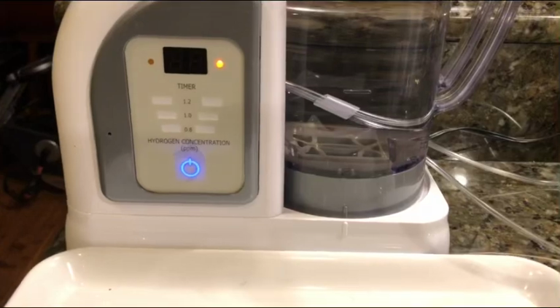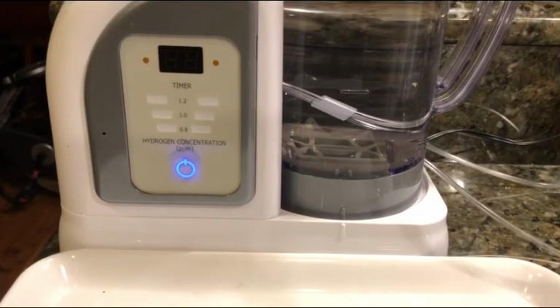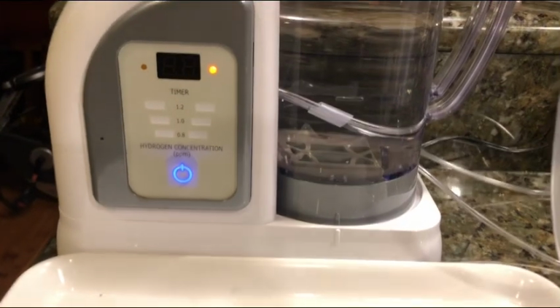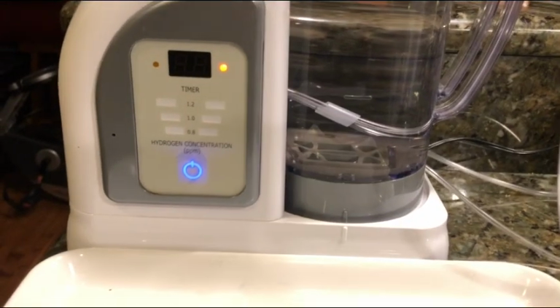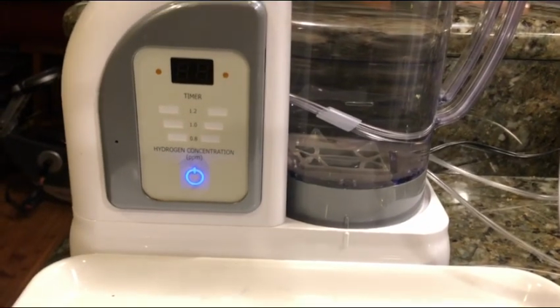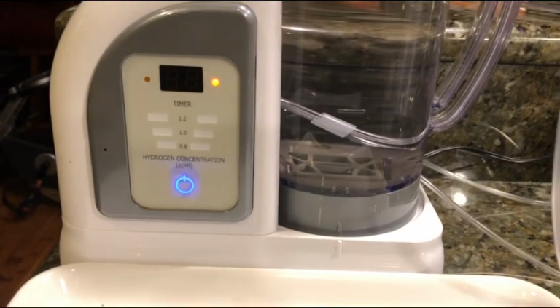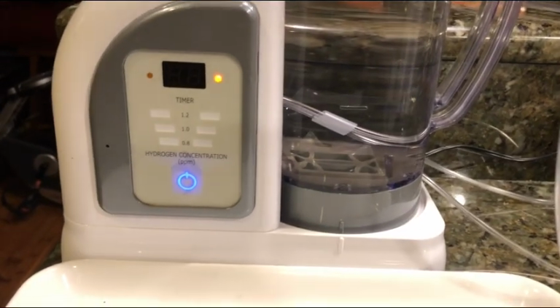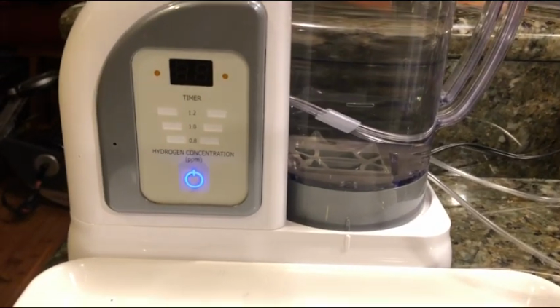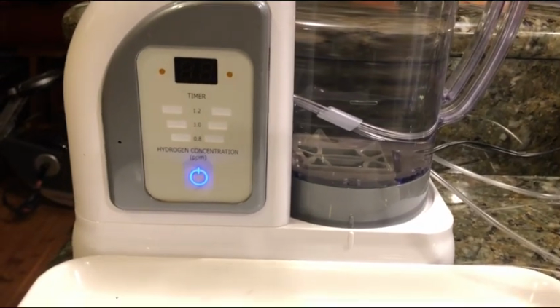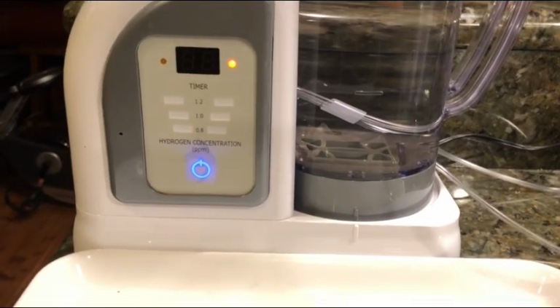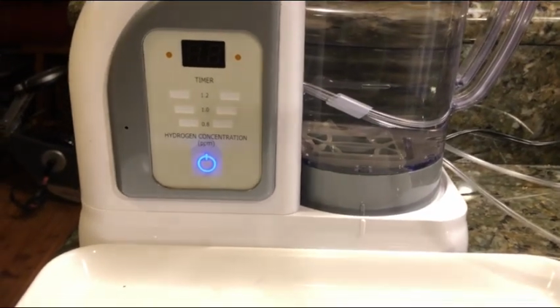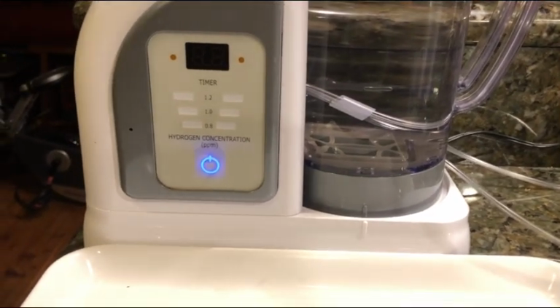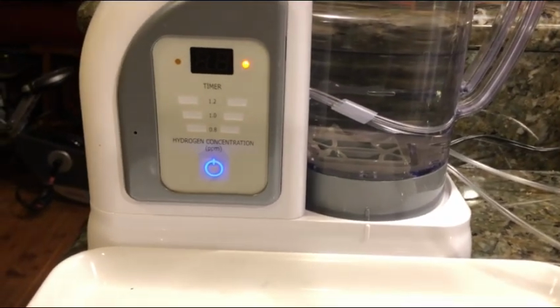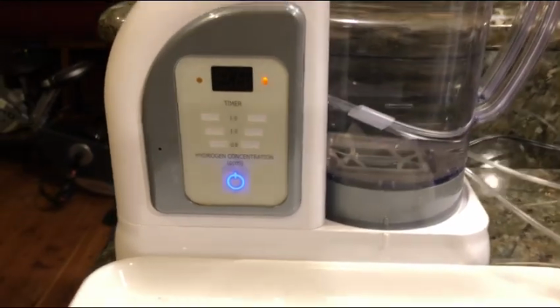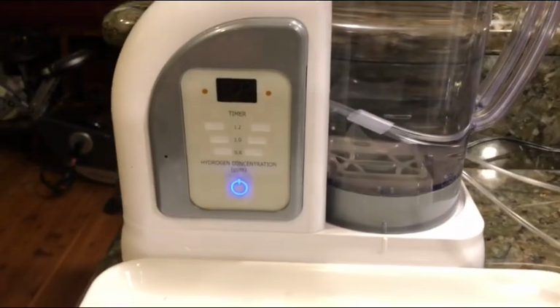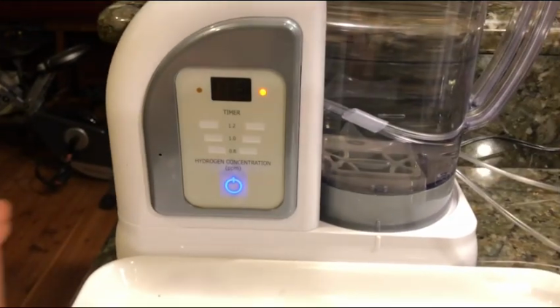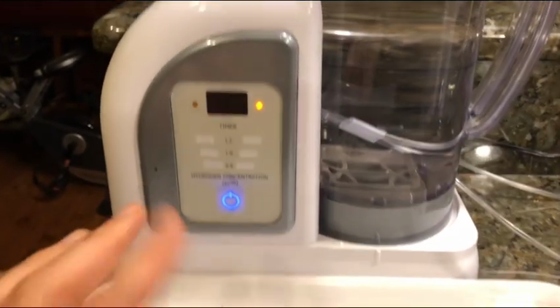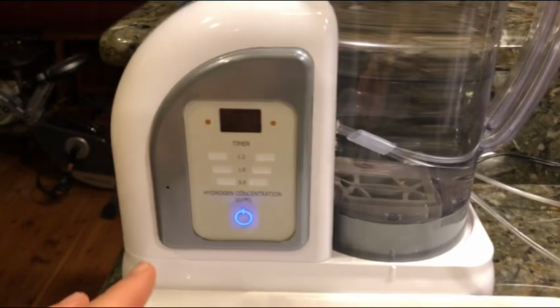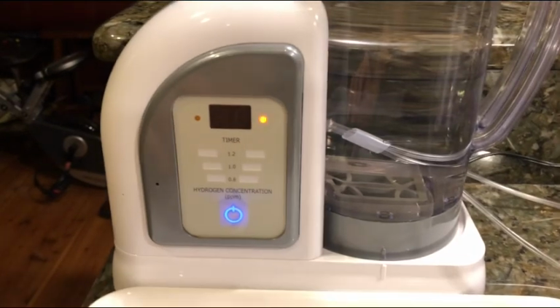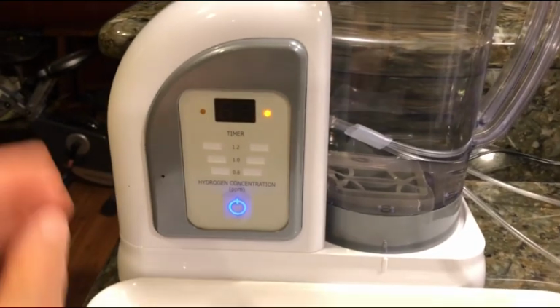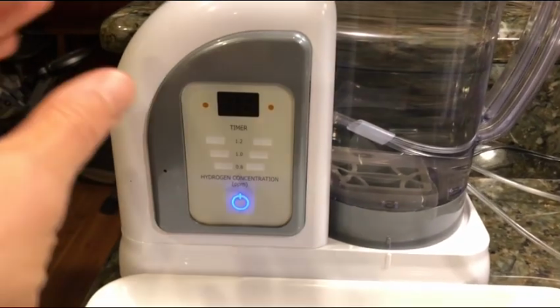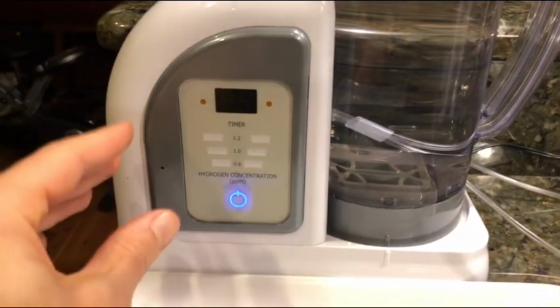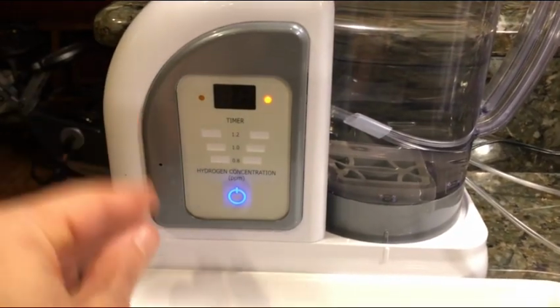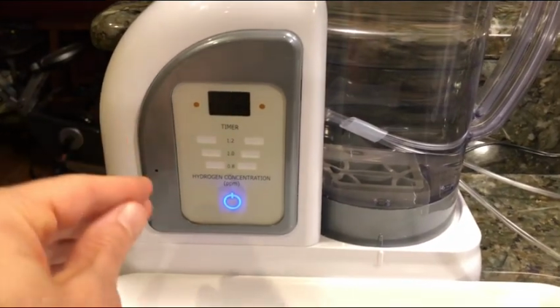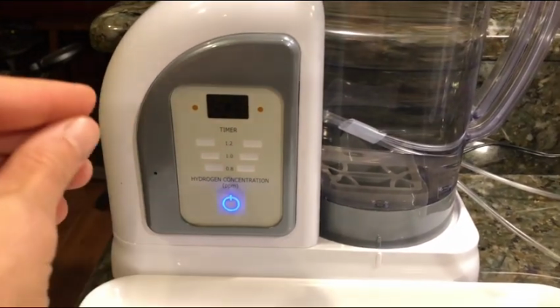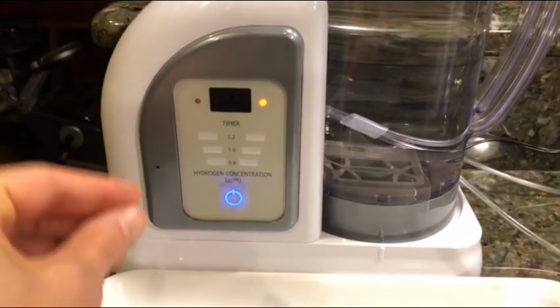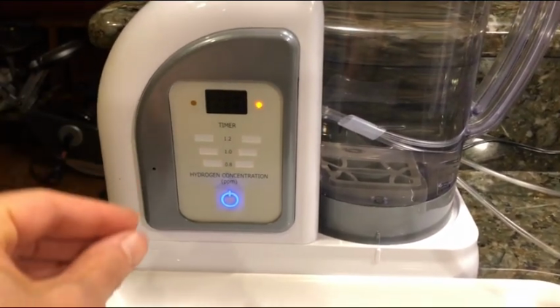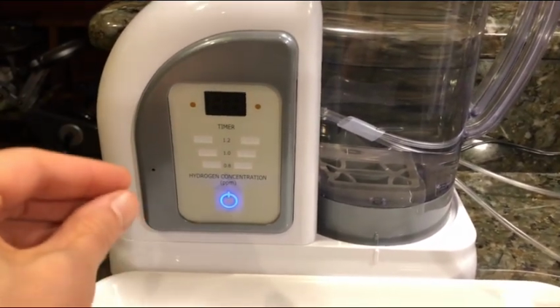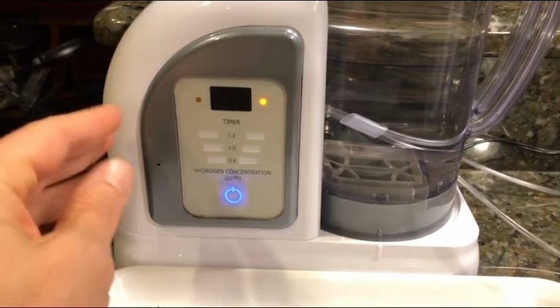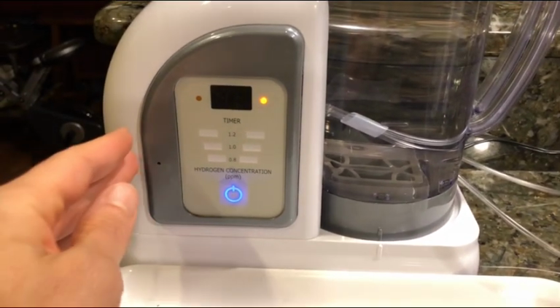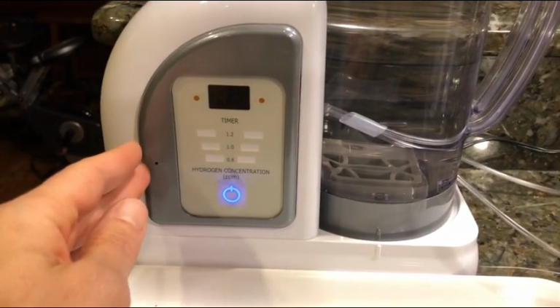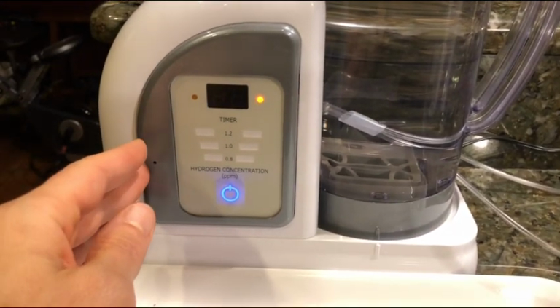Hello everybody and welcome to Uprising 144K. I'm Hydrogen Man. So guys, people oftentimes ask me how do I know when the filter is due for the Lourdes Hydrofix Premium?